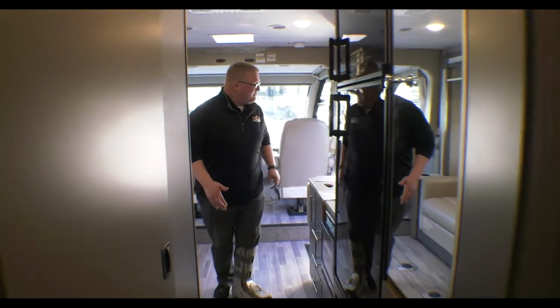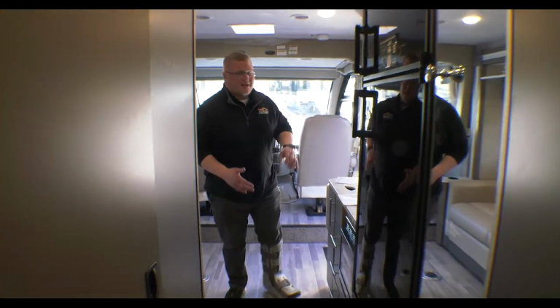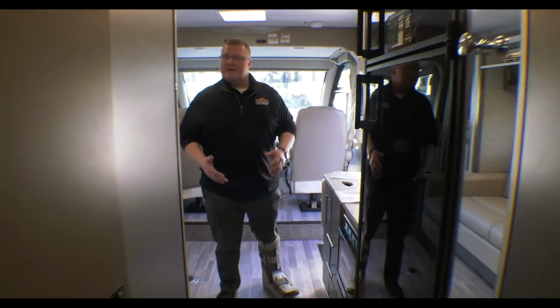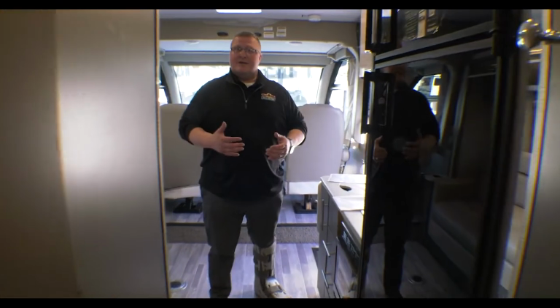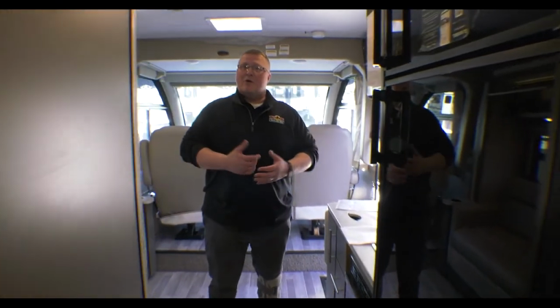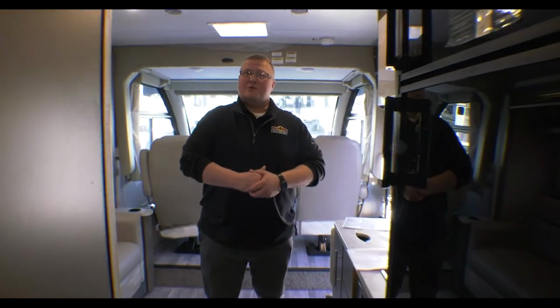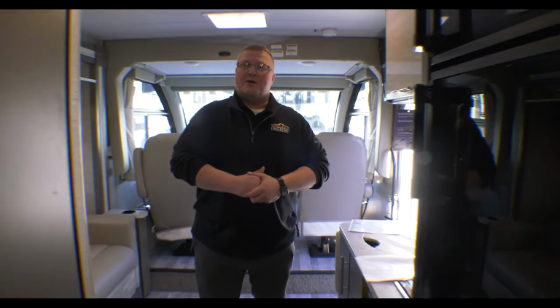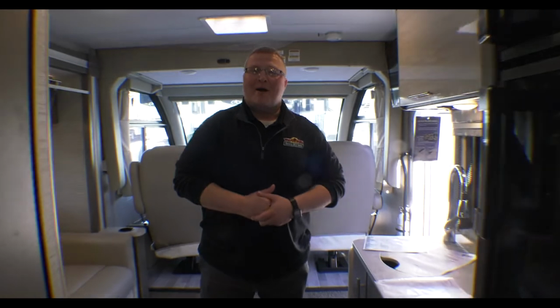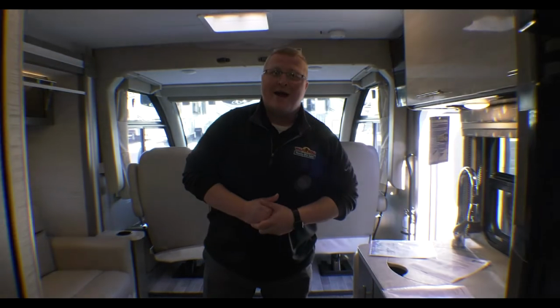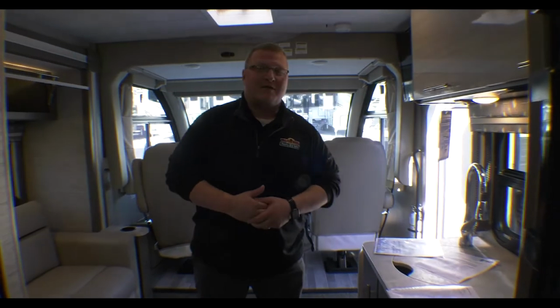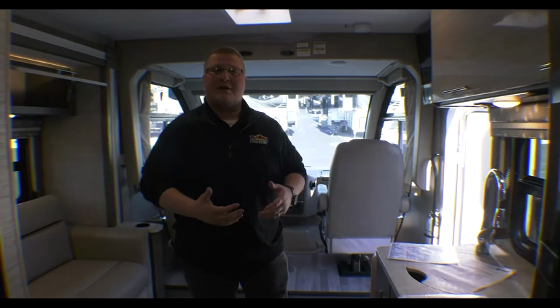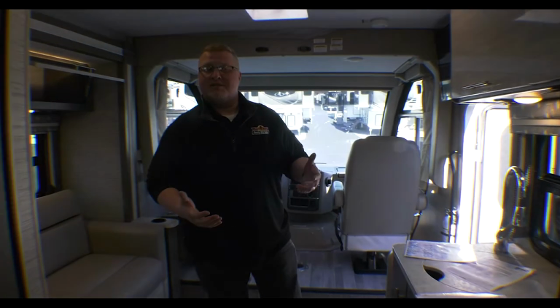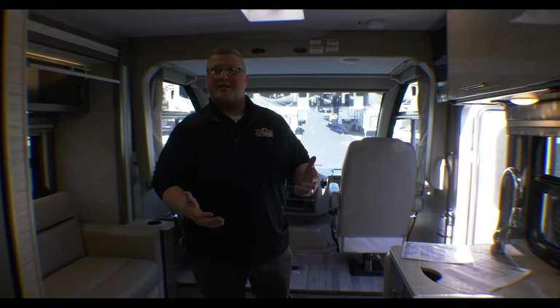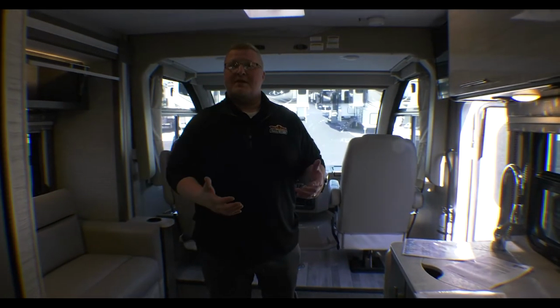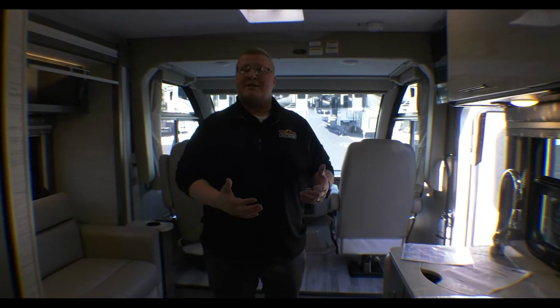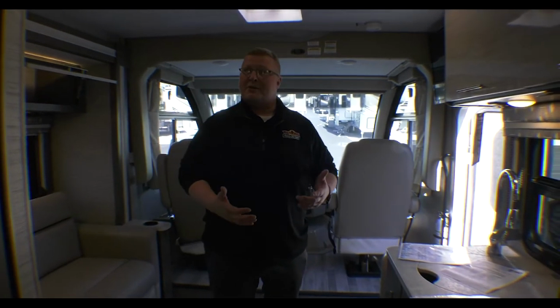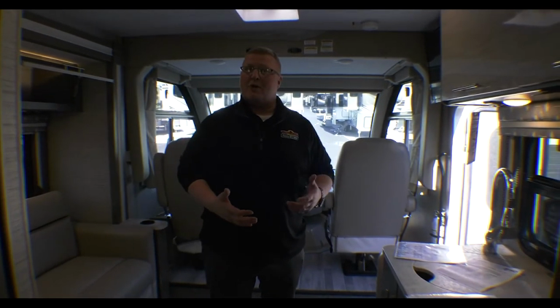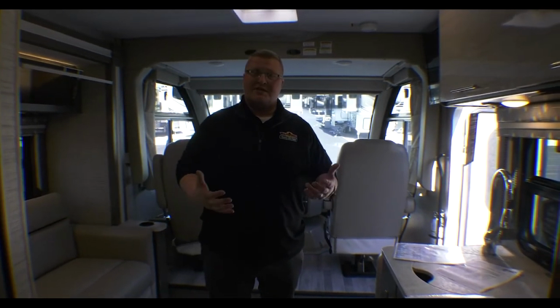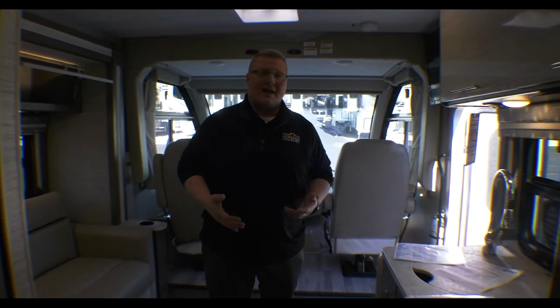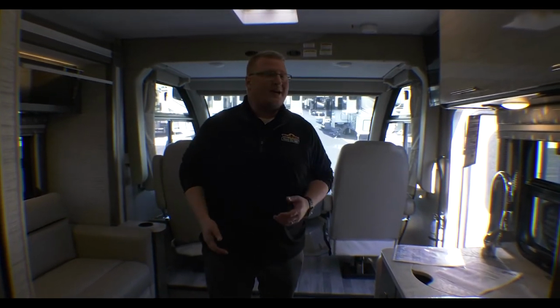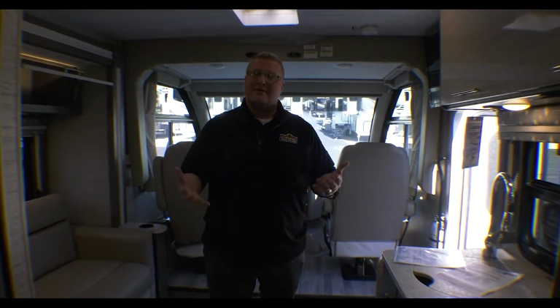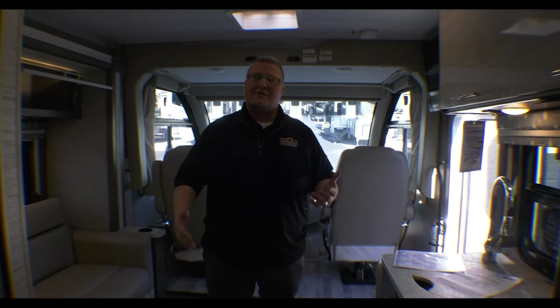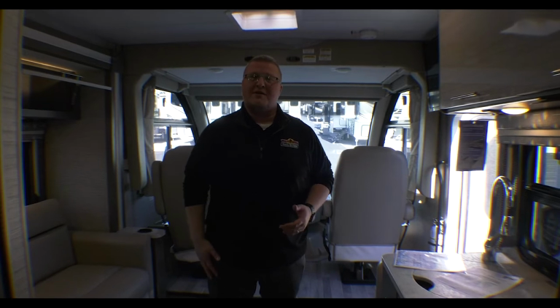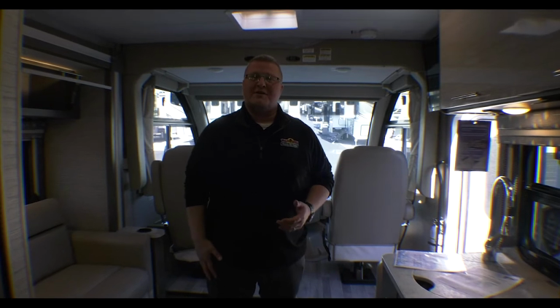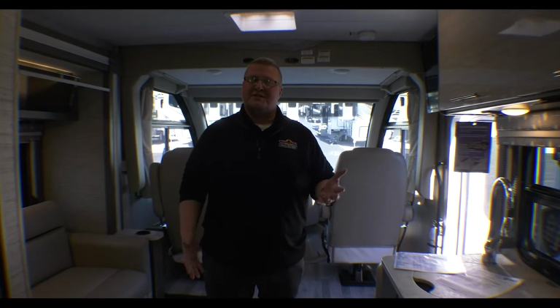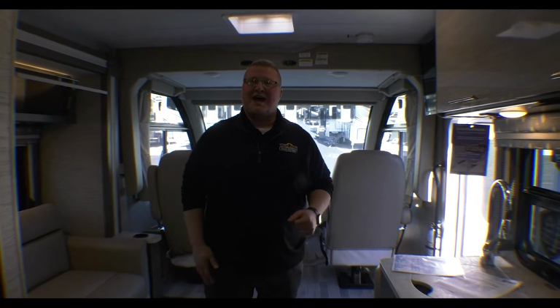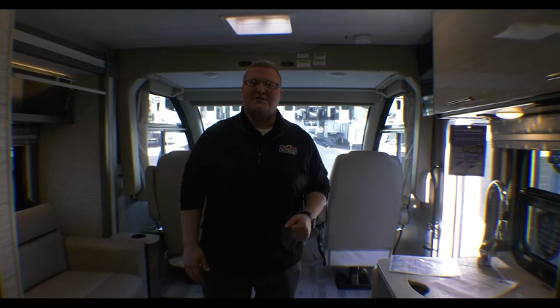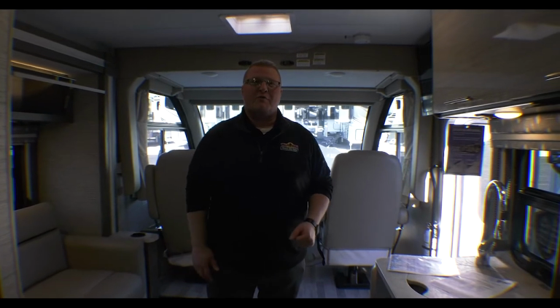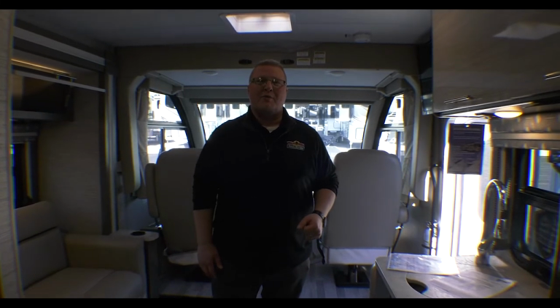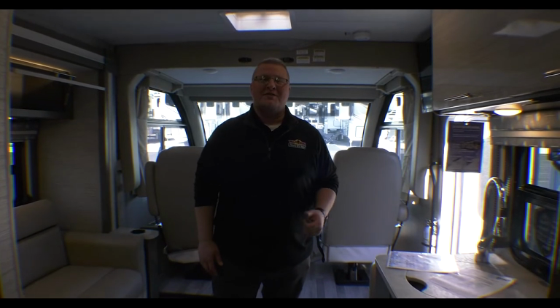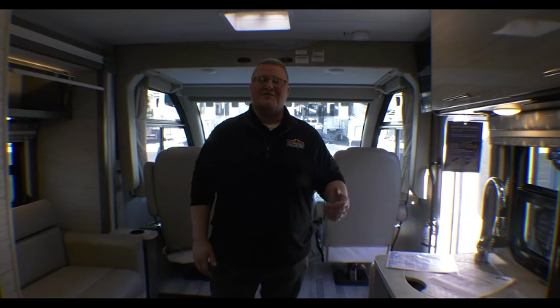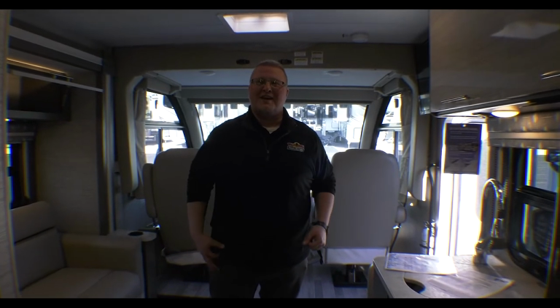But guys, motorhomes are hard to come by right now. If you're interested in something that's a little bit smaller but still a Class A, come out and take a look at this. This is the Axis 24.1, and this is Feature Friday.